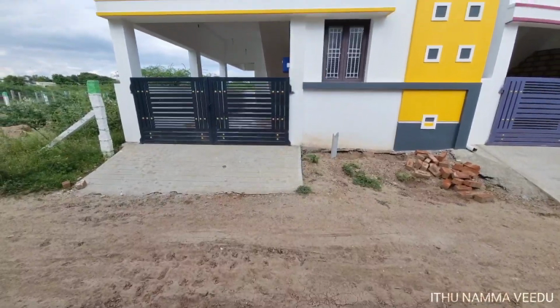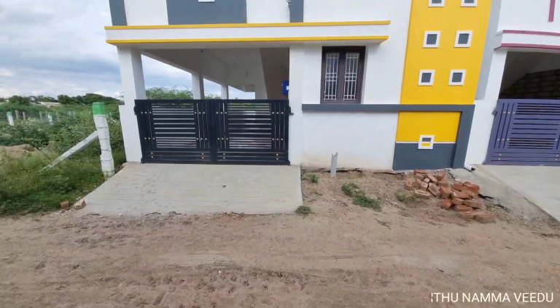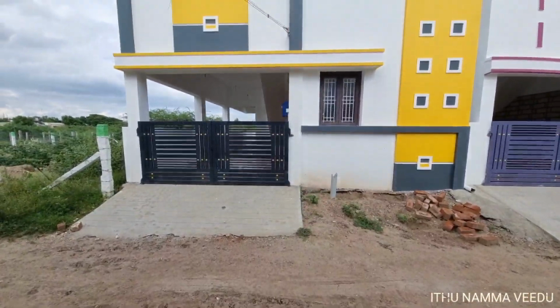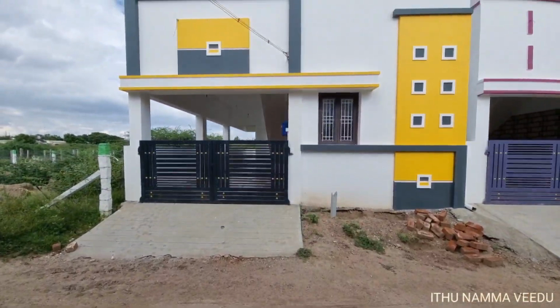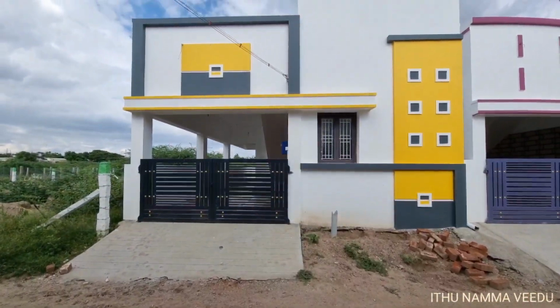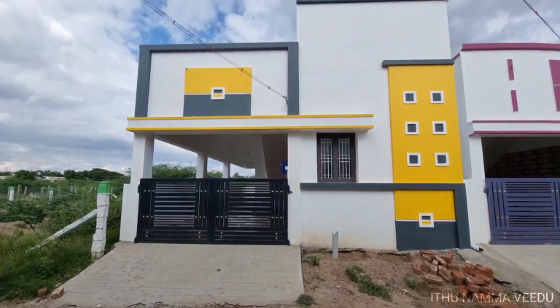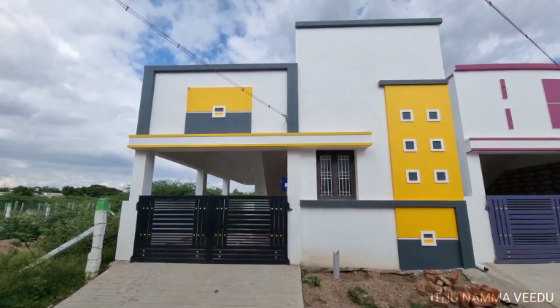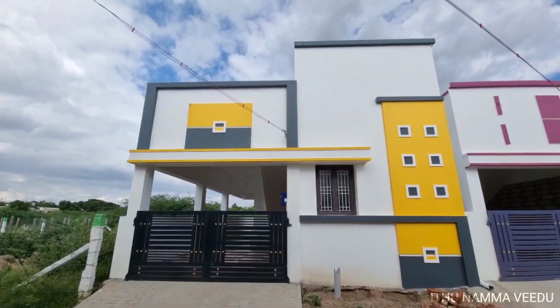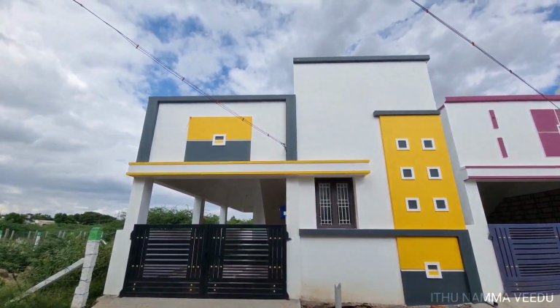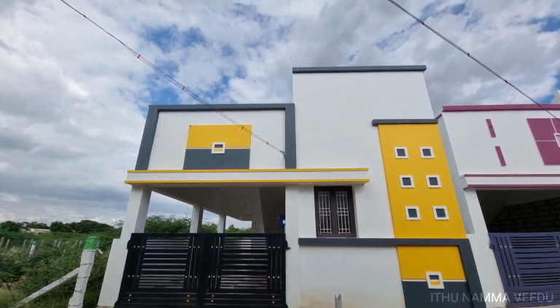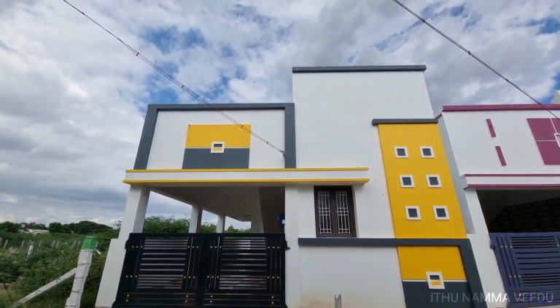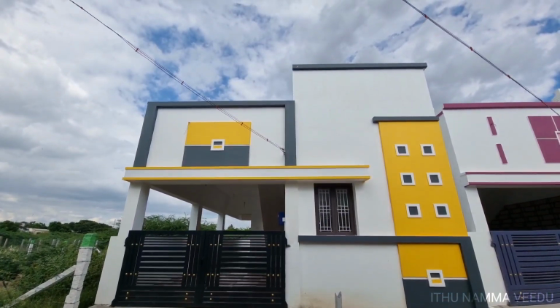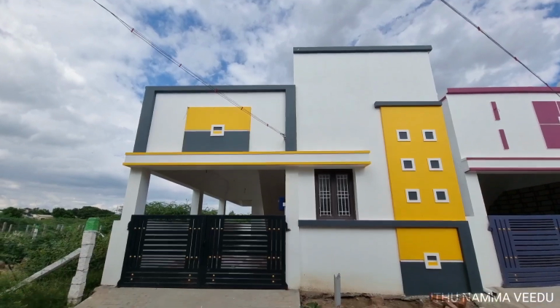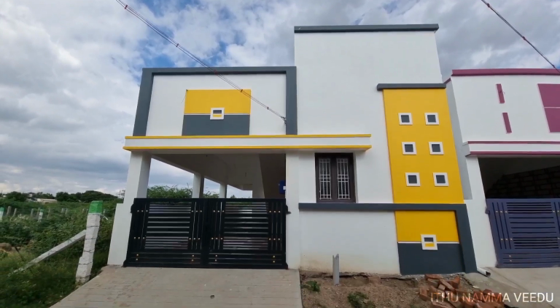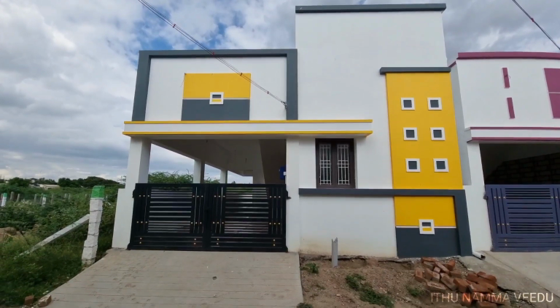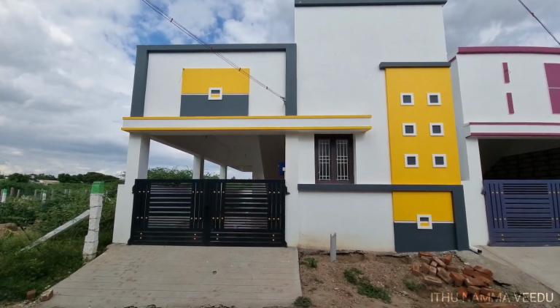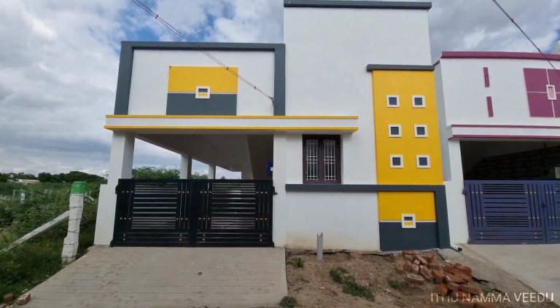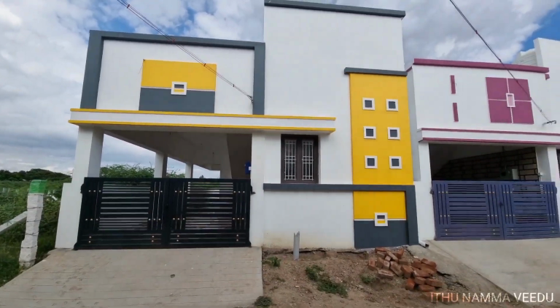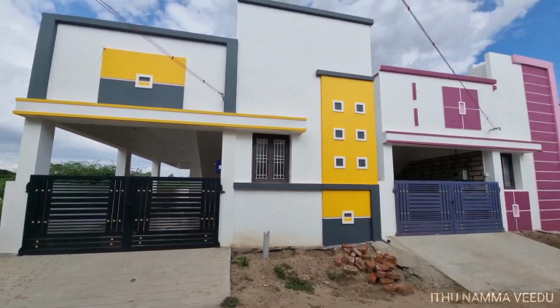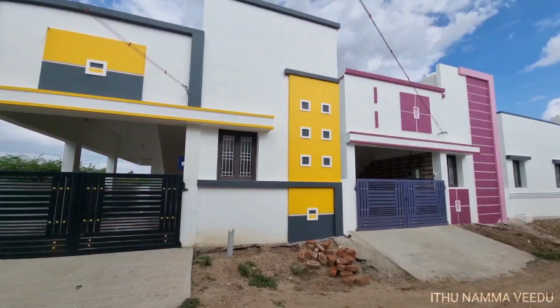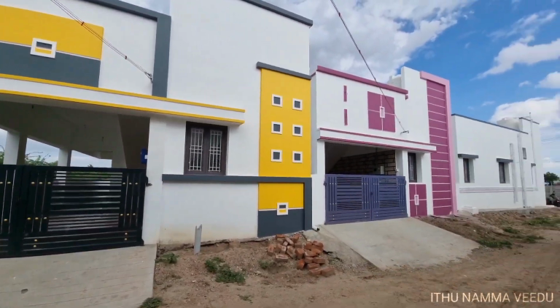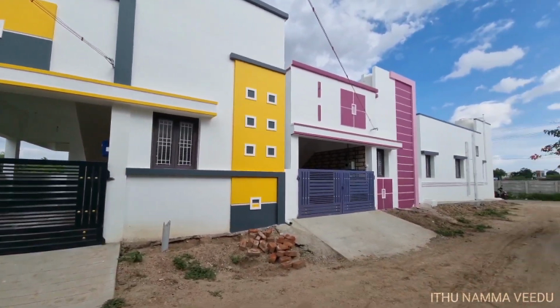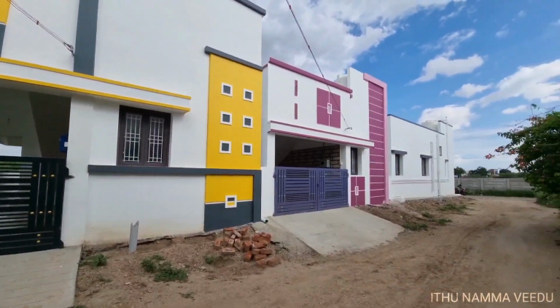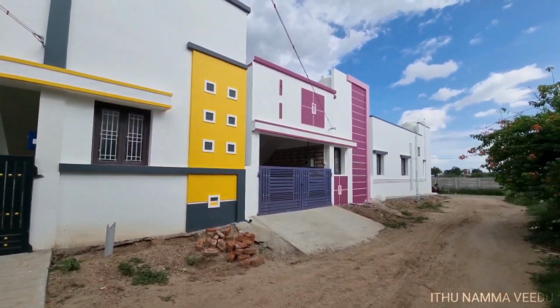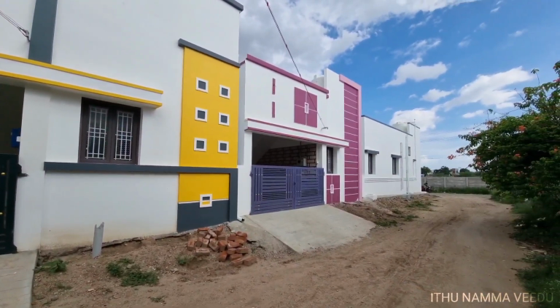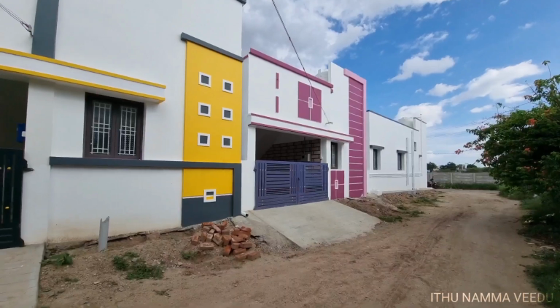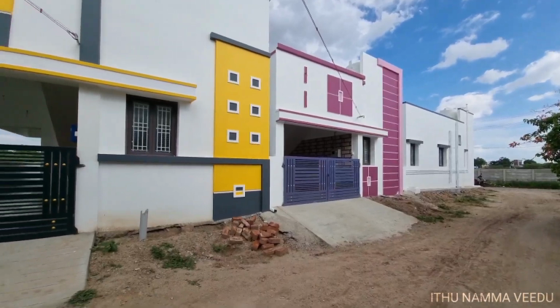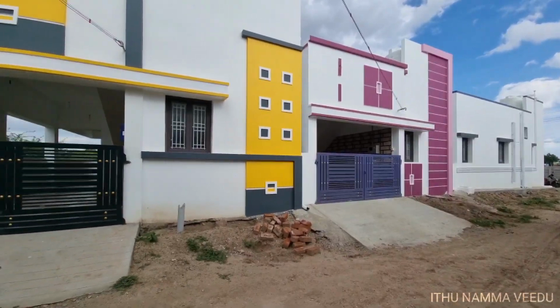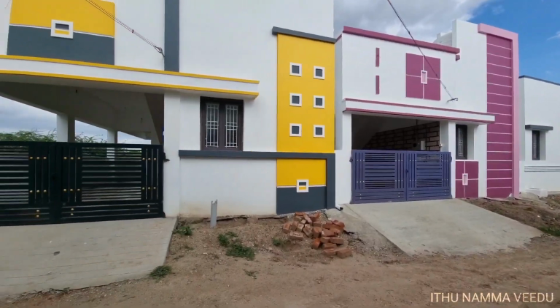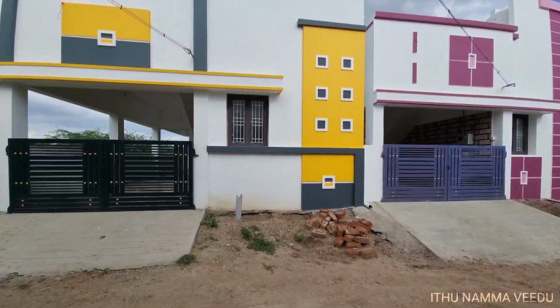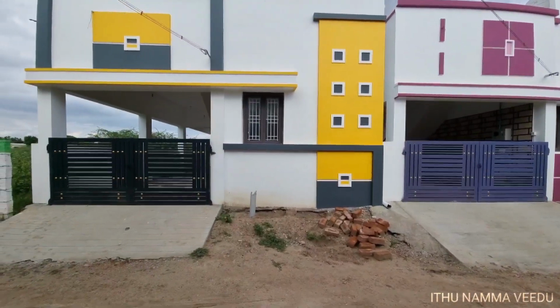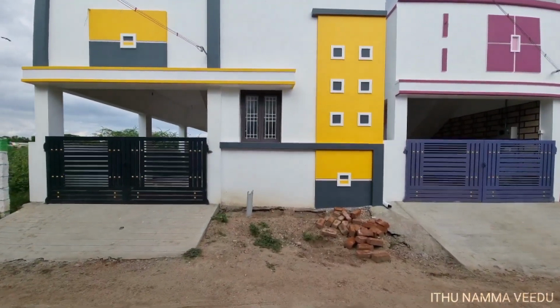Hello friends, welcome to our video. Welcome to the show. We are in a 24 by 30 feet plot in the 21st area. We will see a 2BHK house built in 1220 square feet.